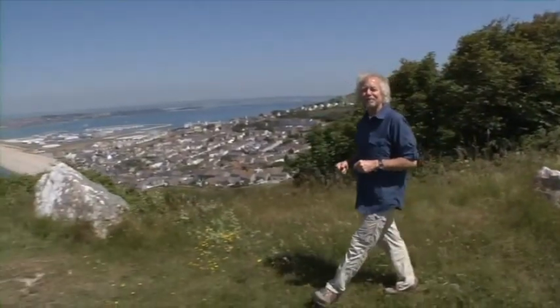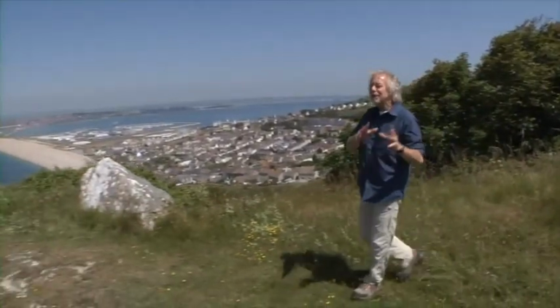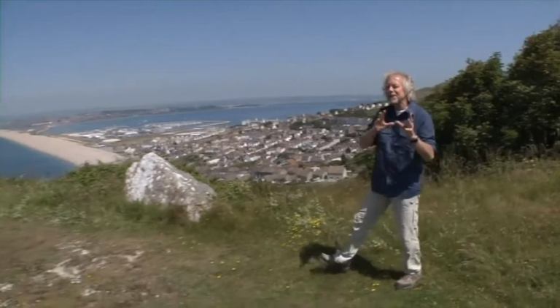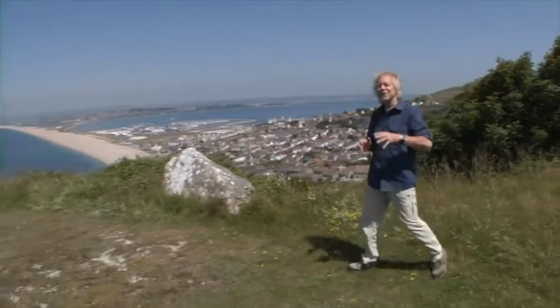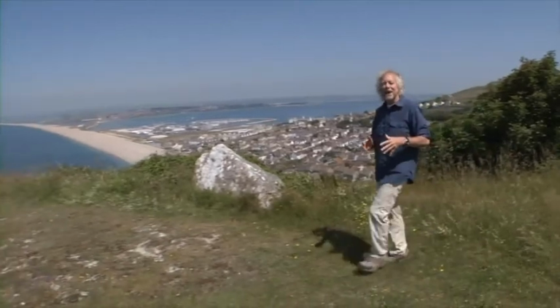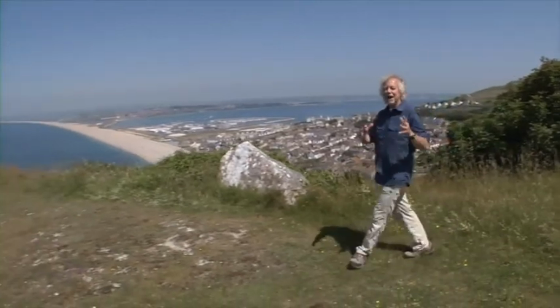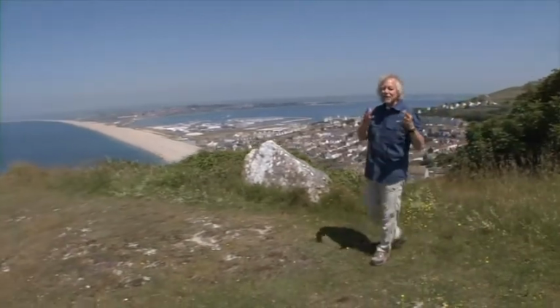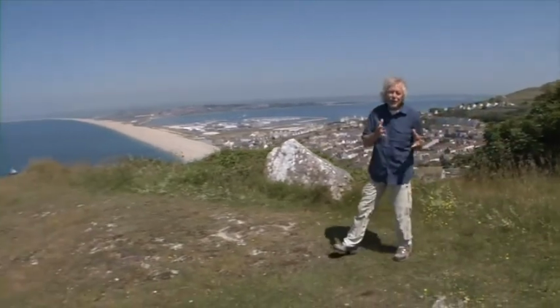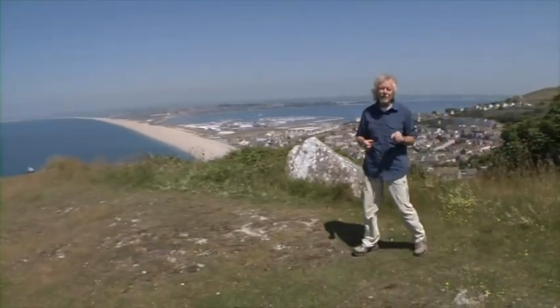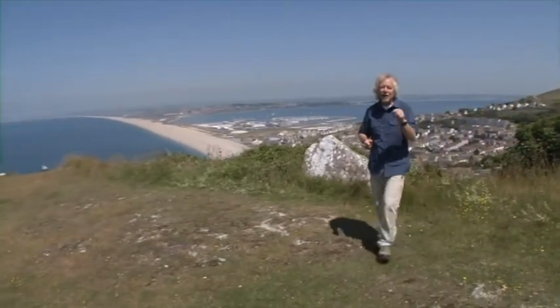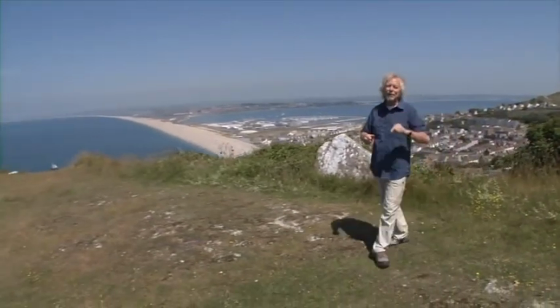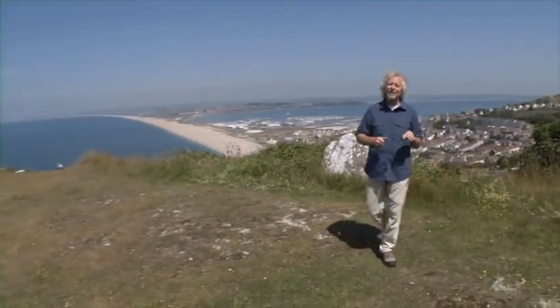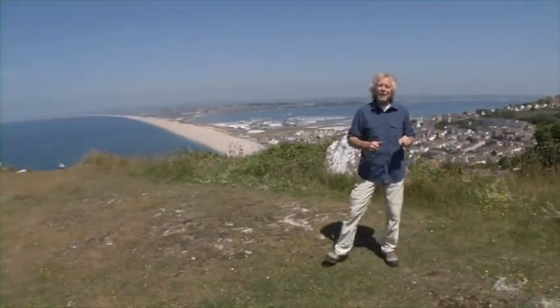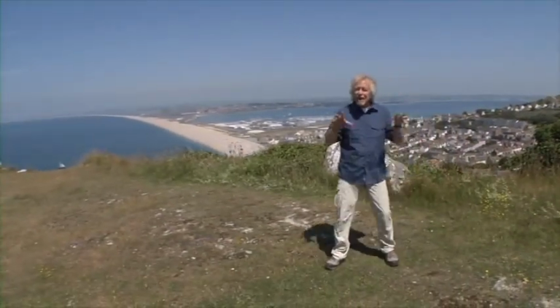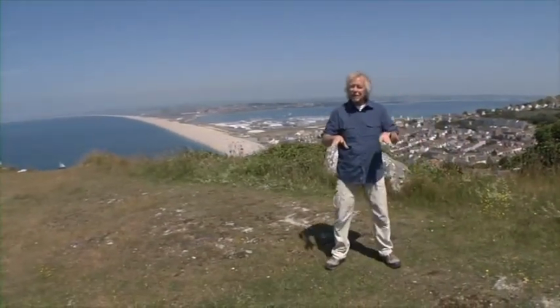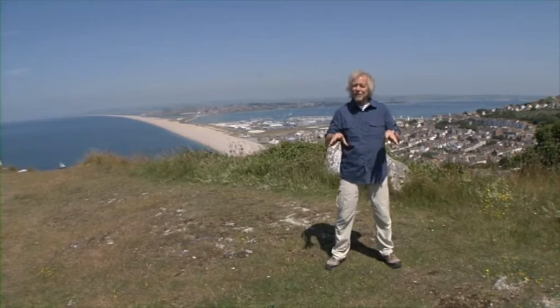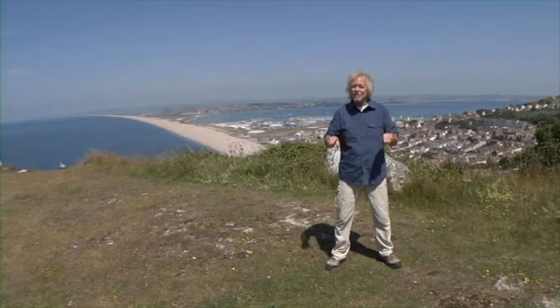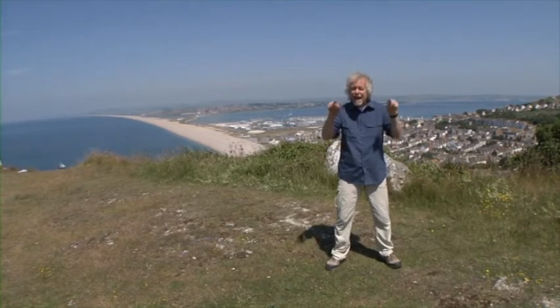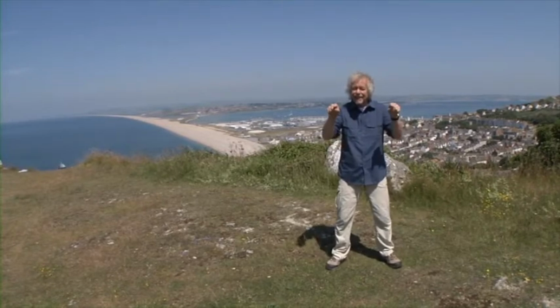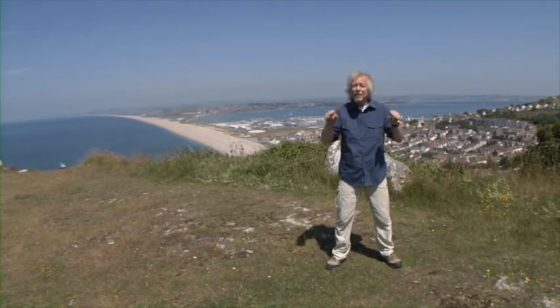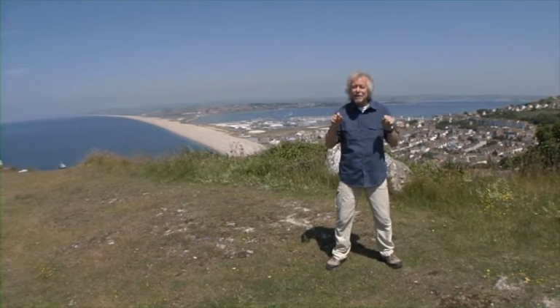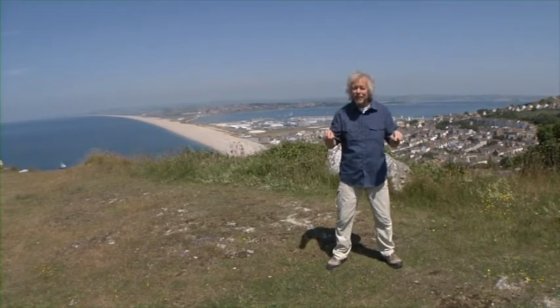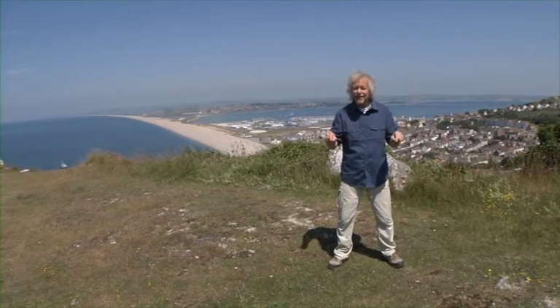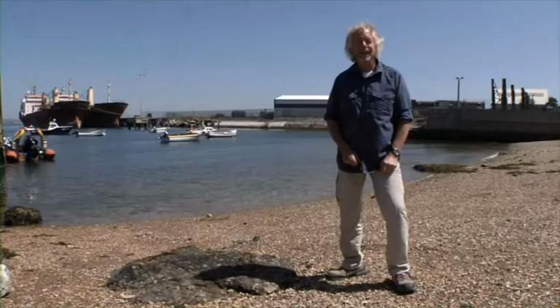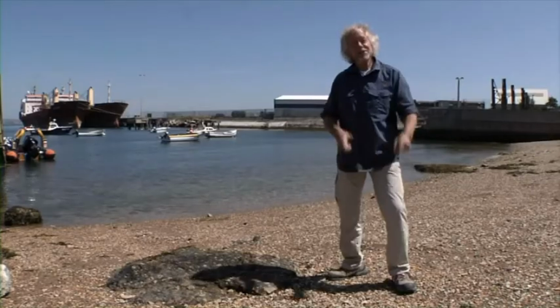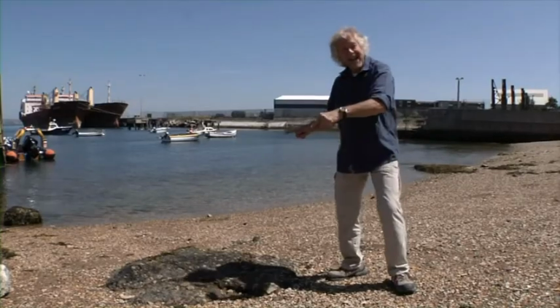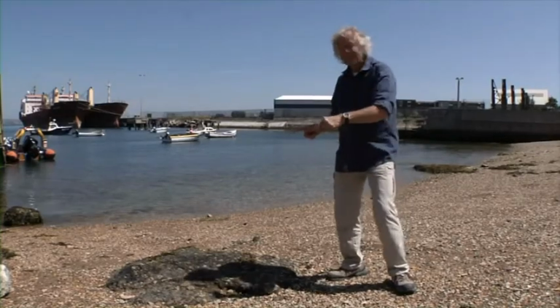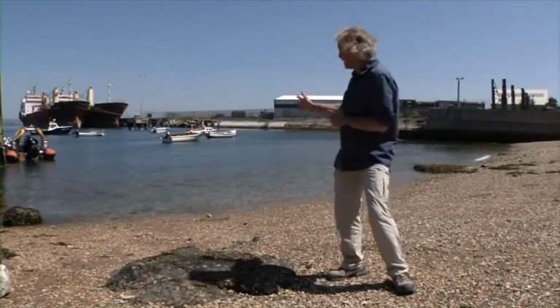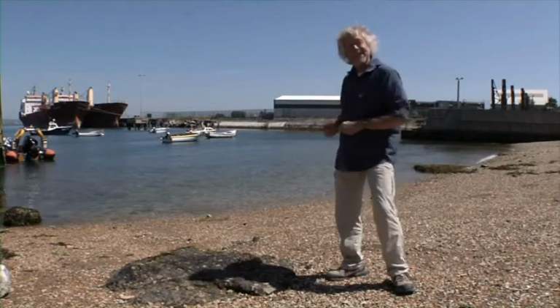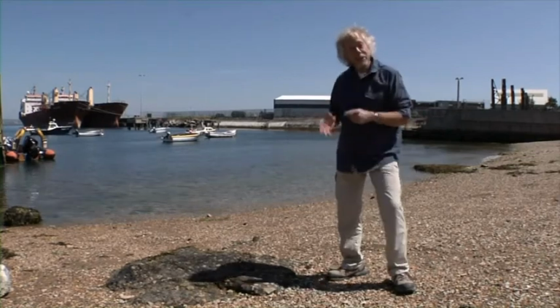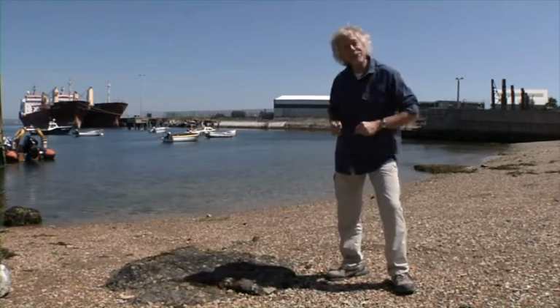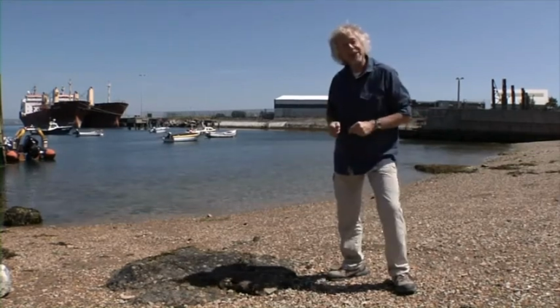So I'm going to tell you the story about how Victorian quarrymen on the Isle of Portland got massive blocks of stone from here, at the very top of the island, to here, down at the sea, where the ships are waiting.